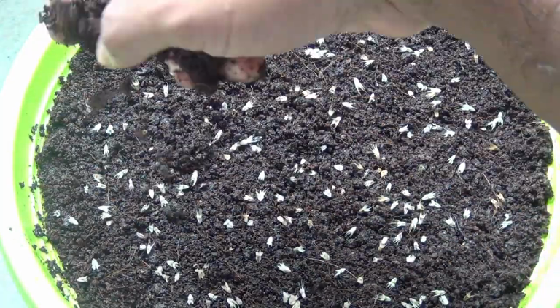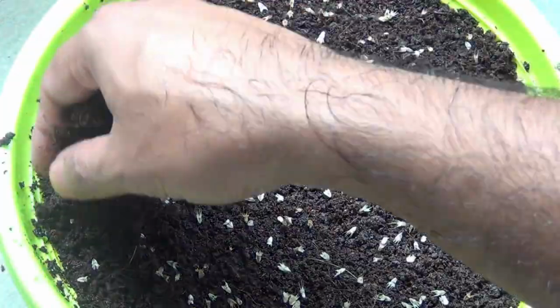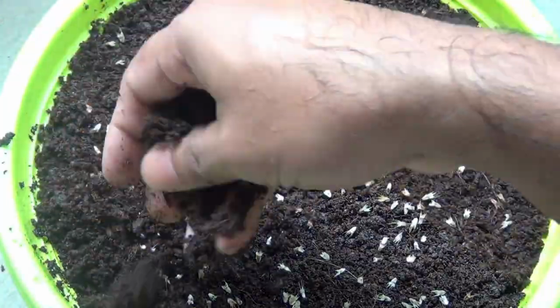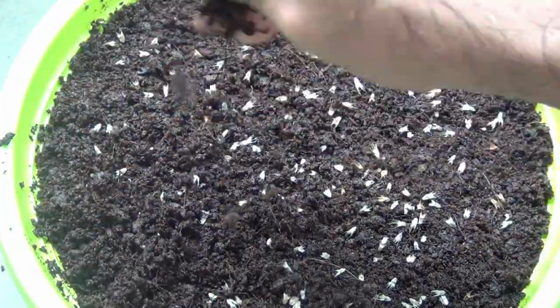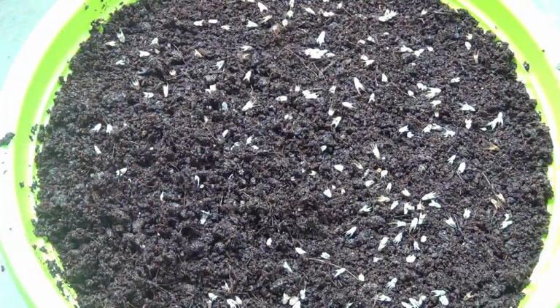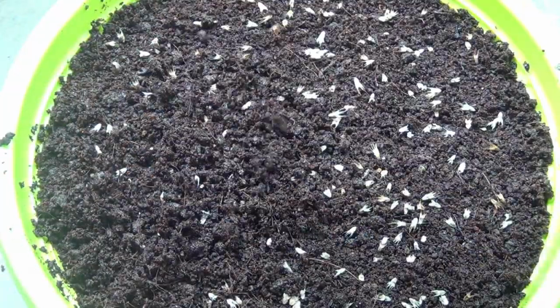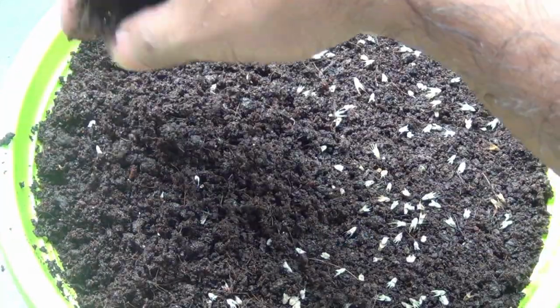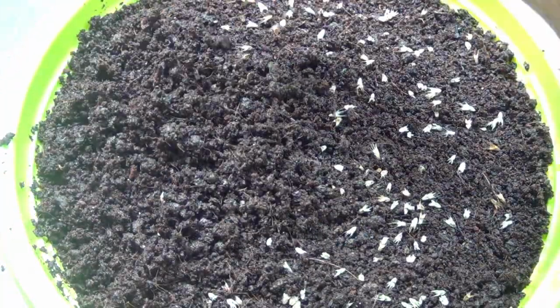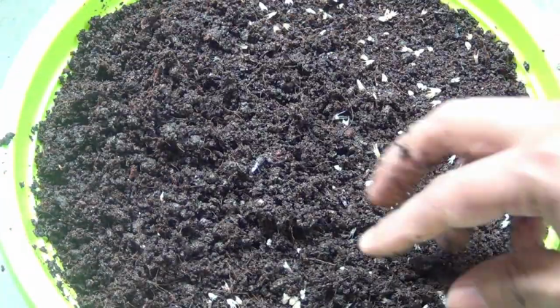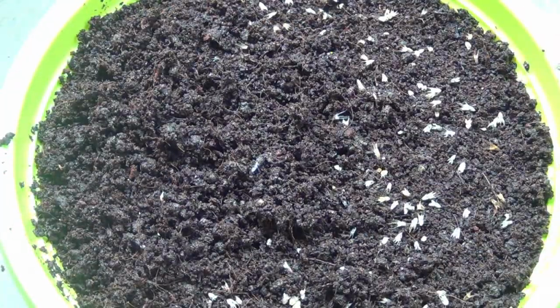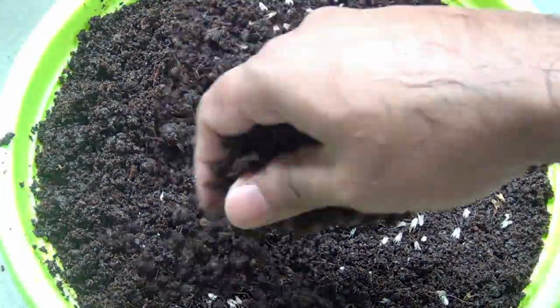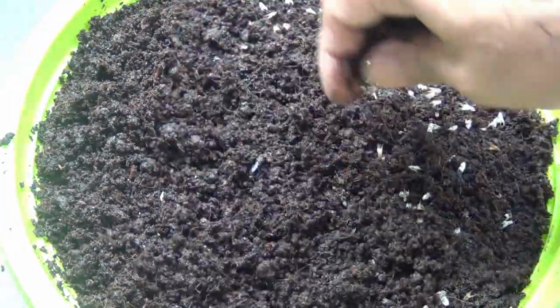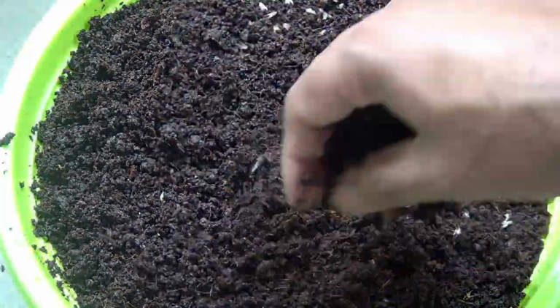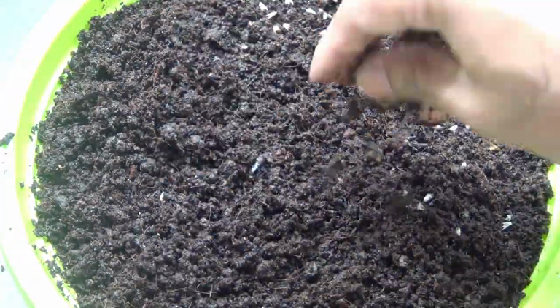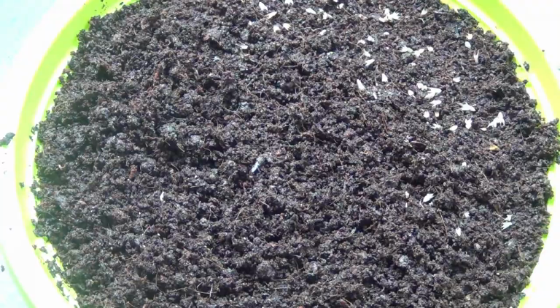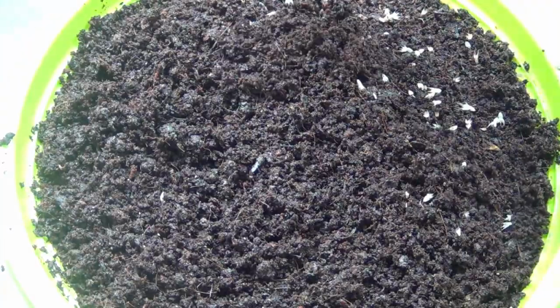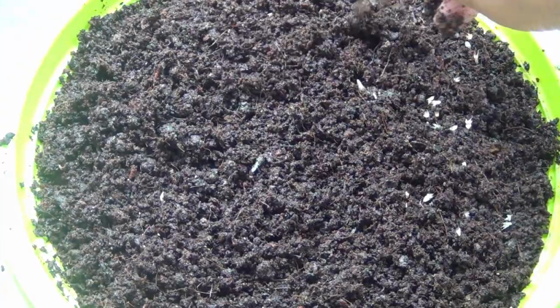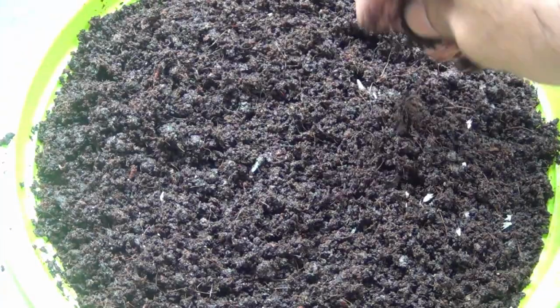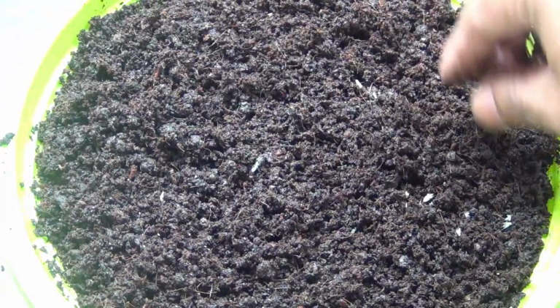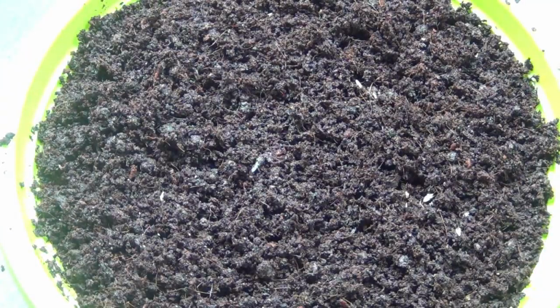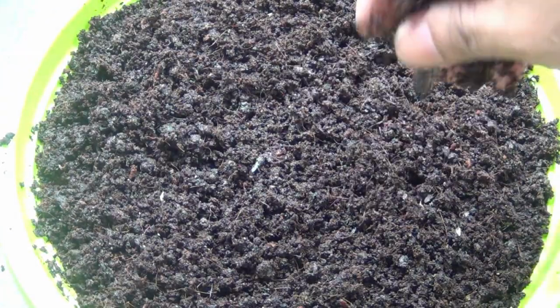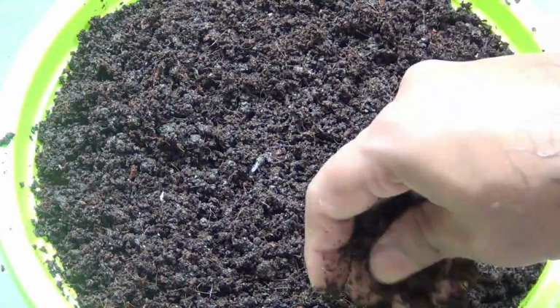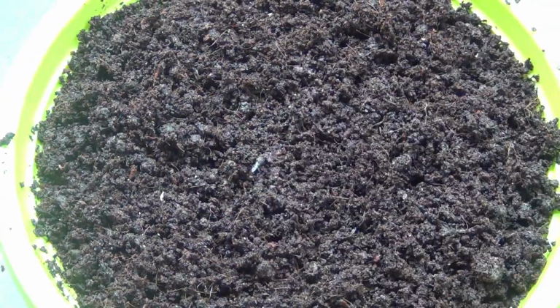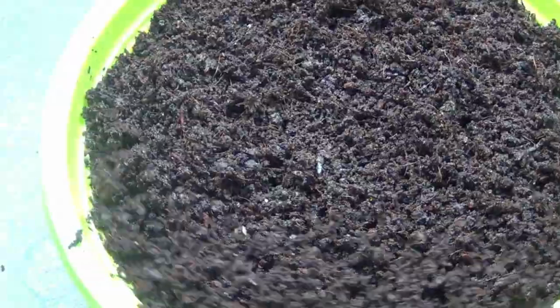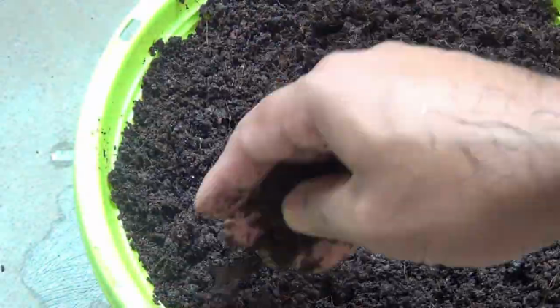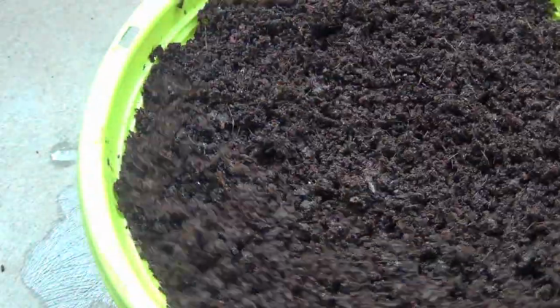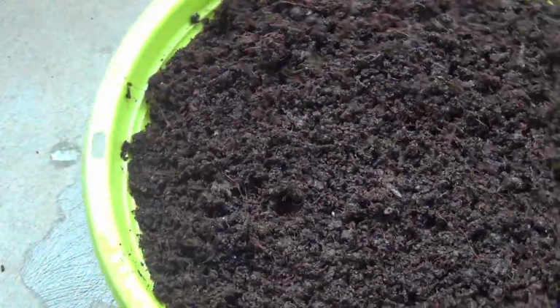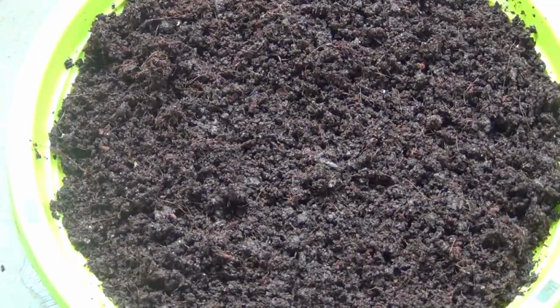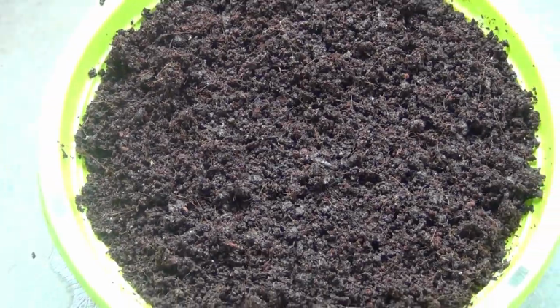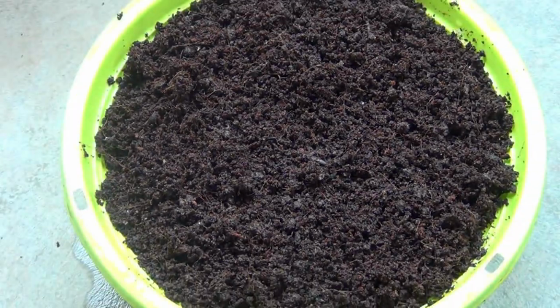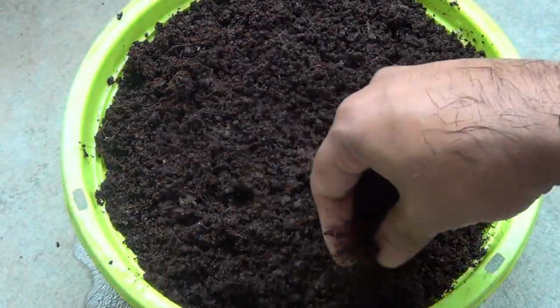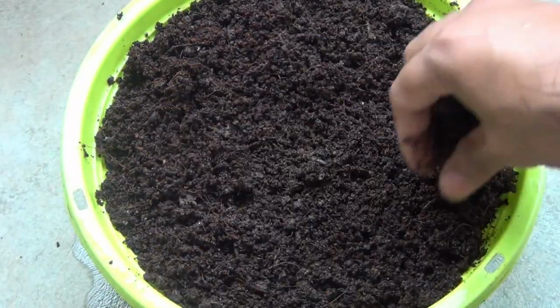Next, cover the seeds with a very thin layer of the same potting soil mix. Just cover them — if the seeds are at least three to five millimeters deep inside the soil, that would be enough.